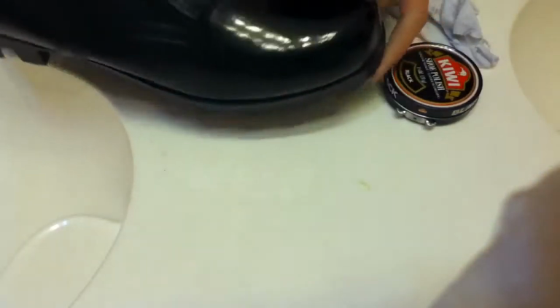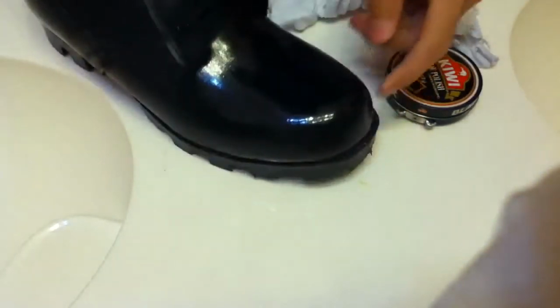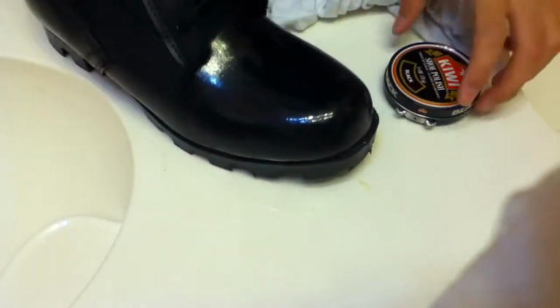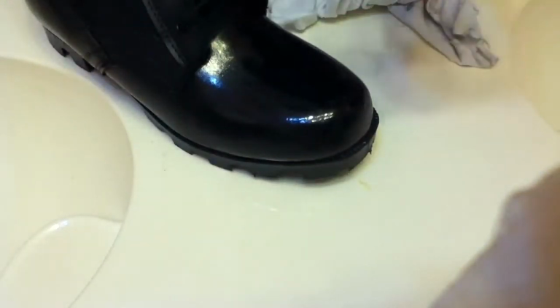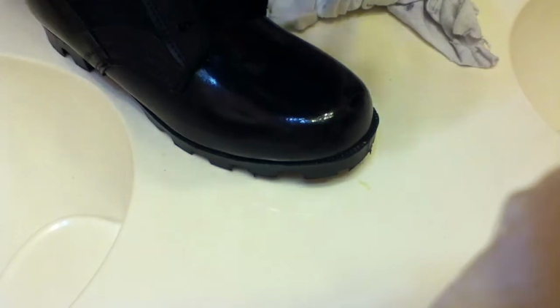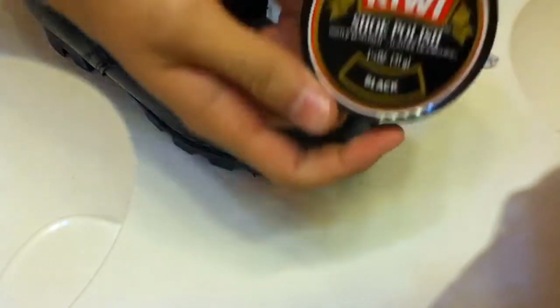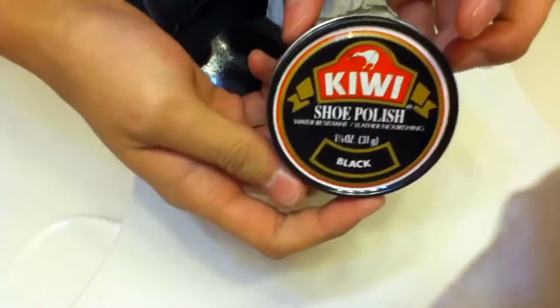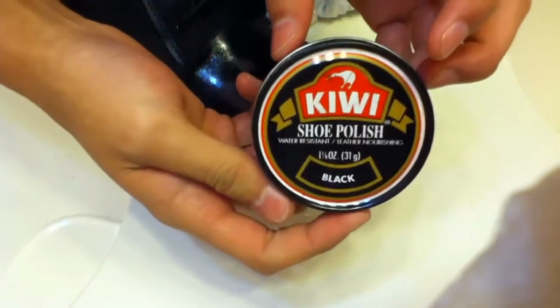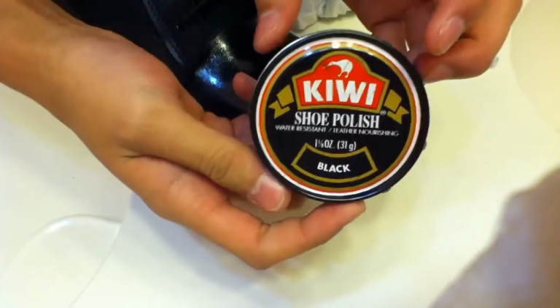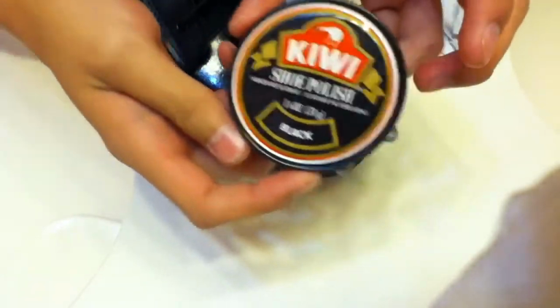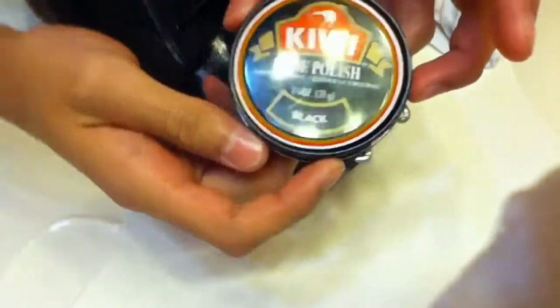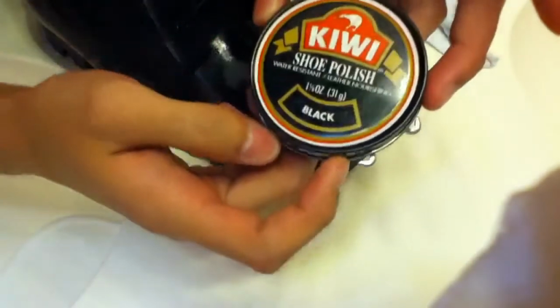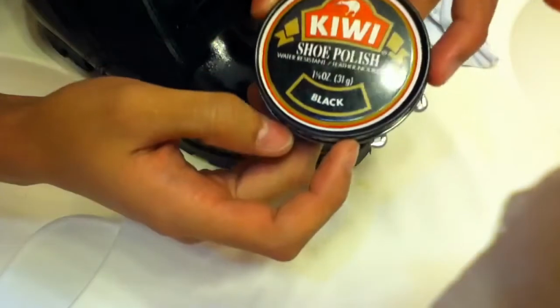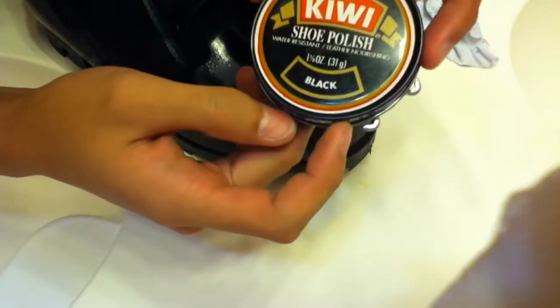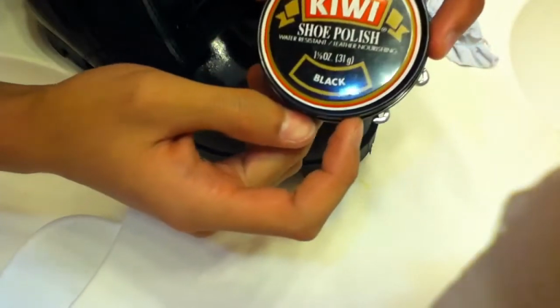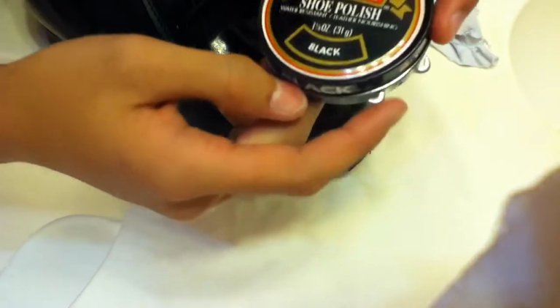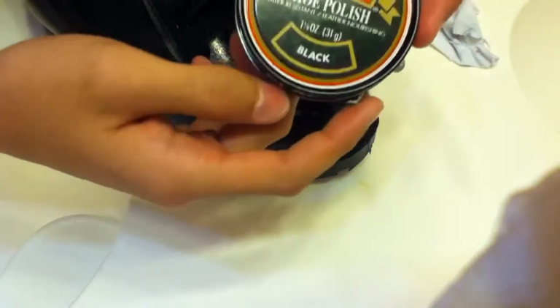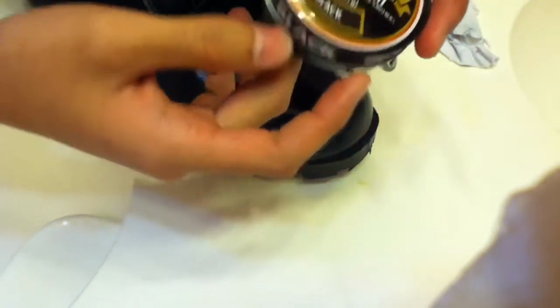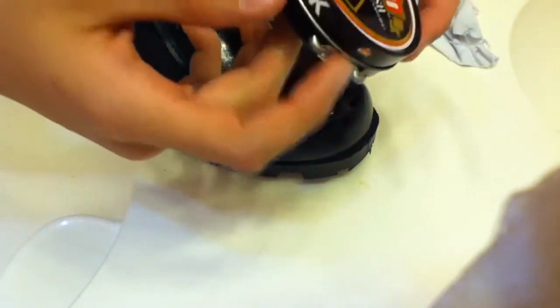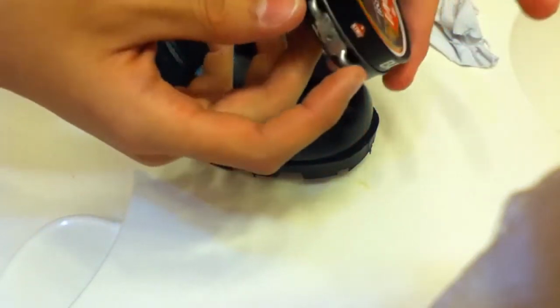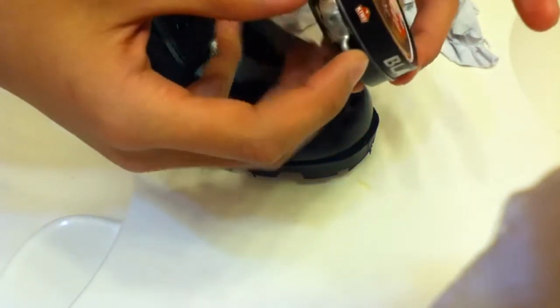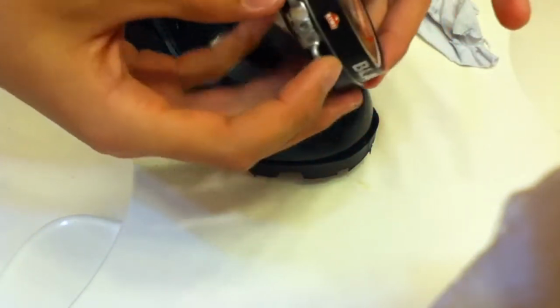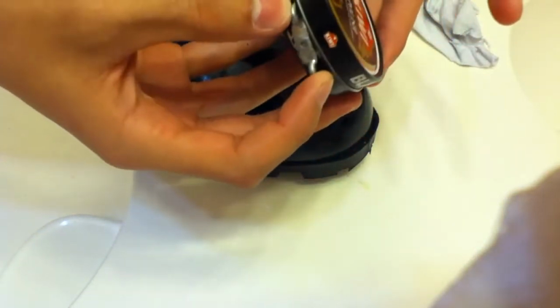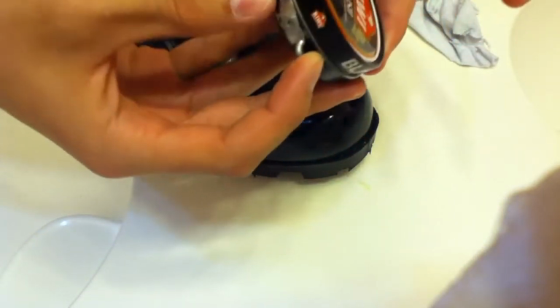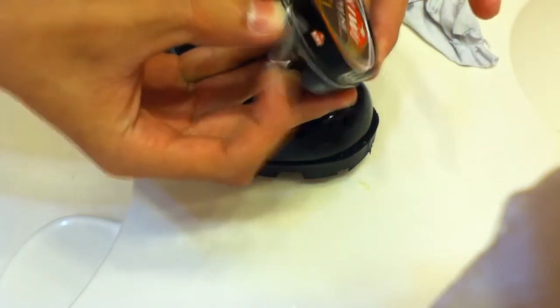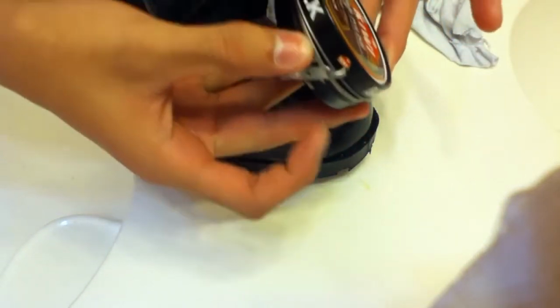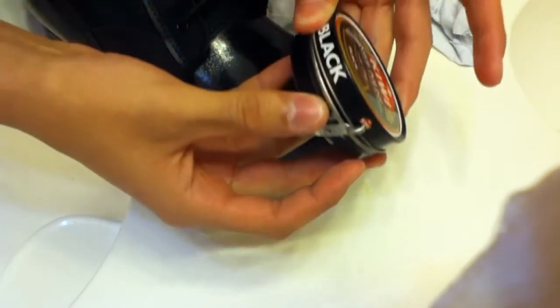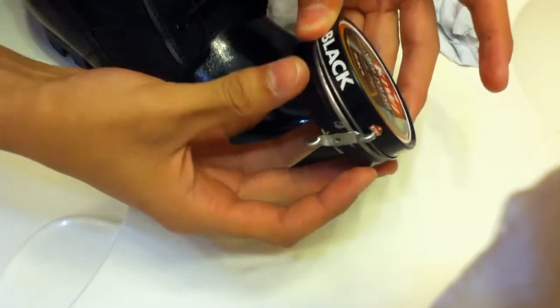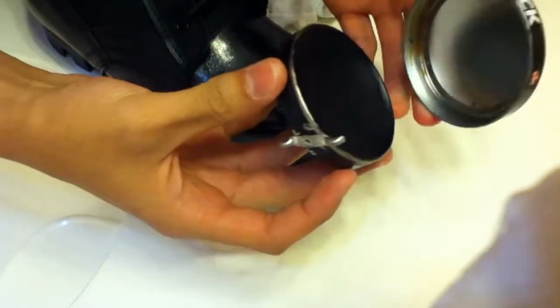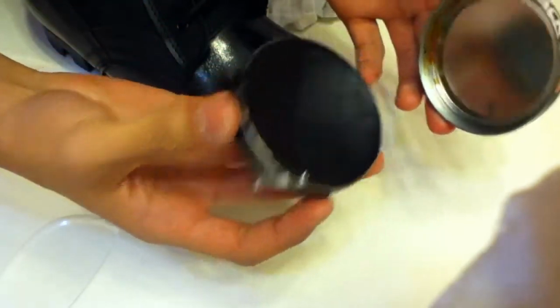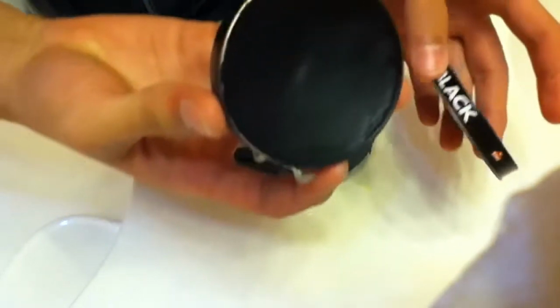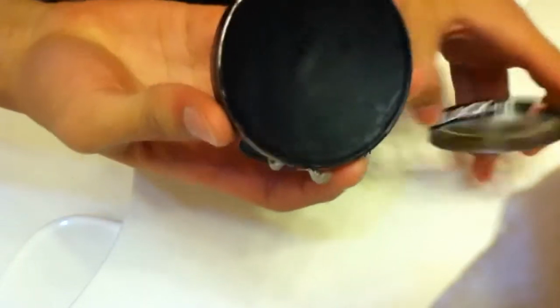The first thing you want is Kiwi black polish — Kiwi black shoe polish. You open it simply by turning this, and it just pops open. There it is.